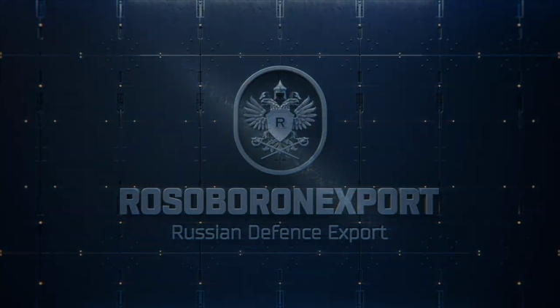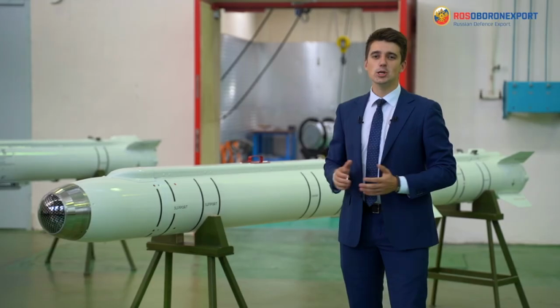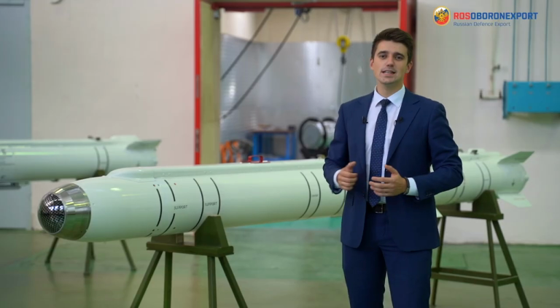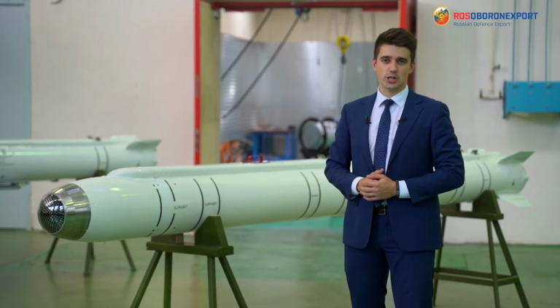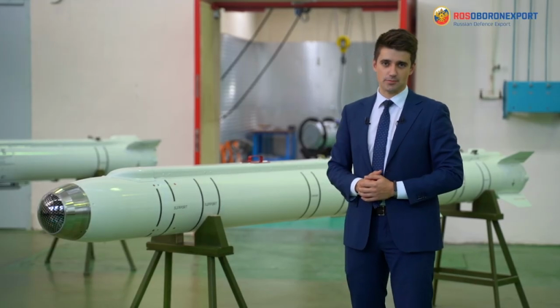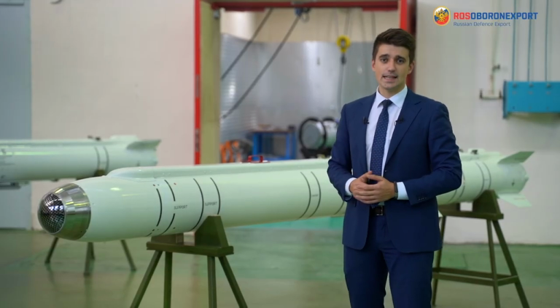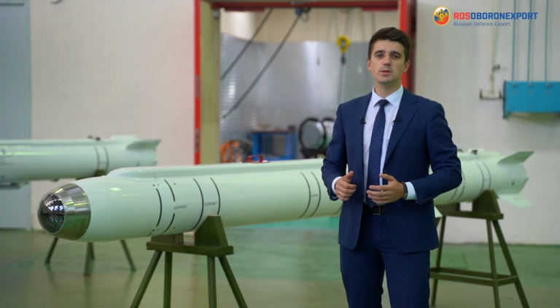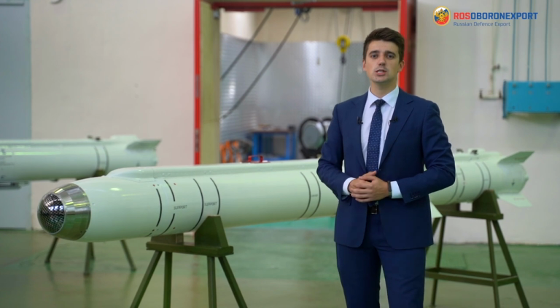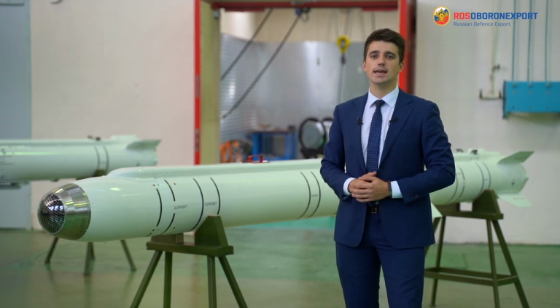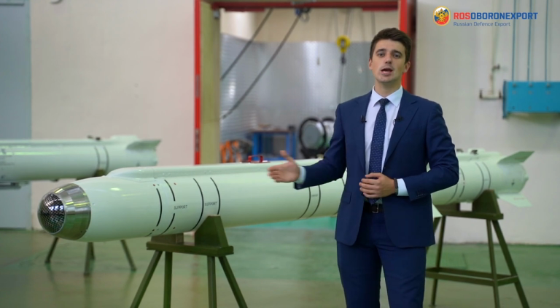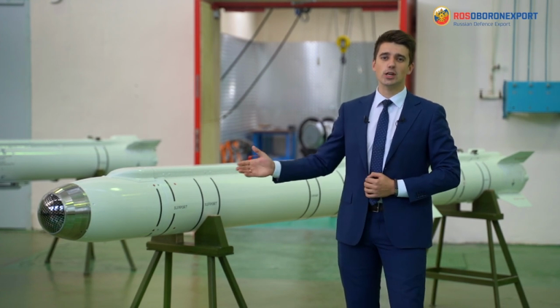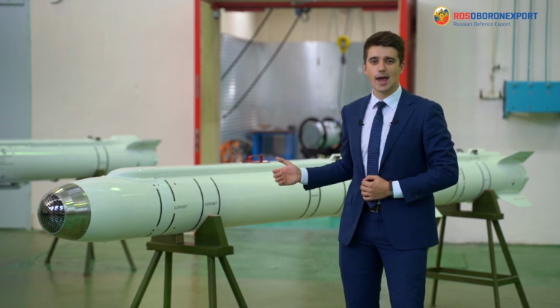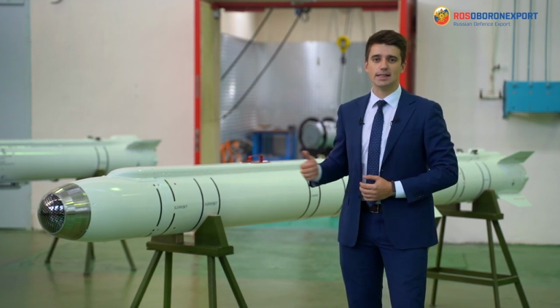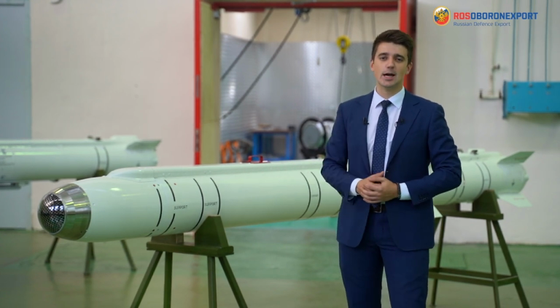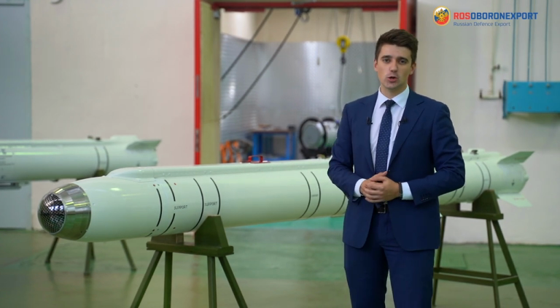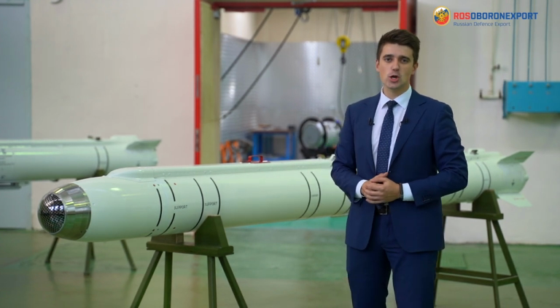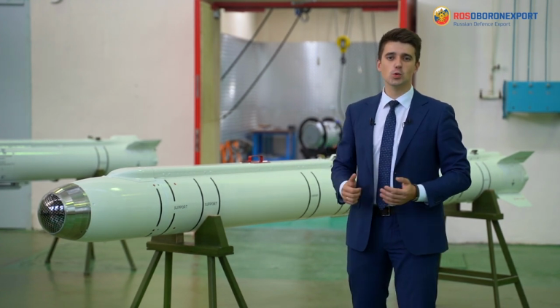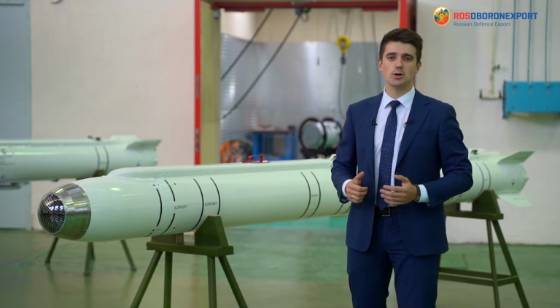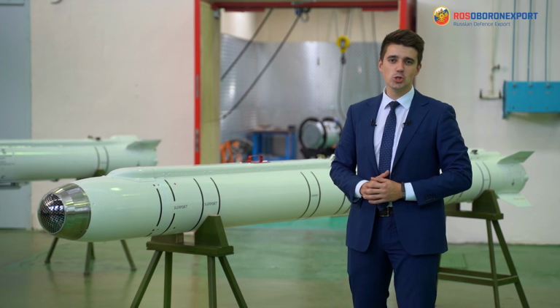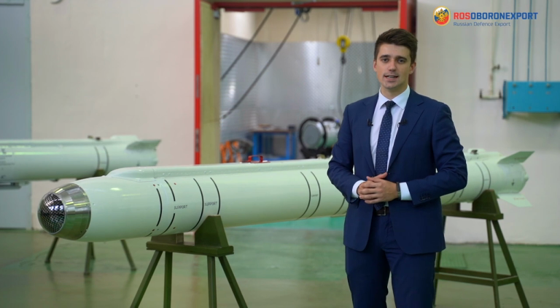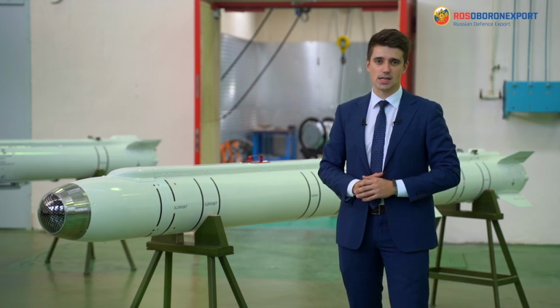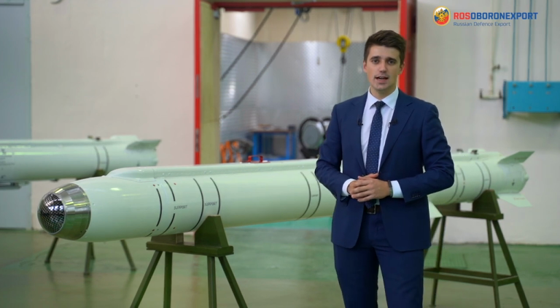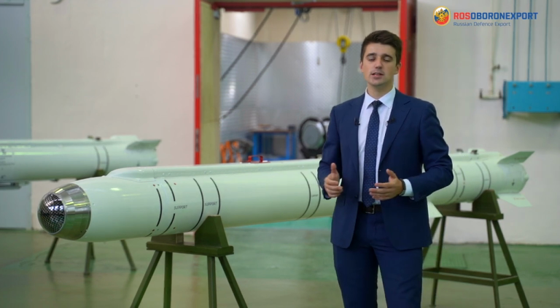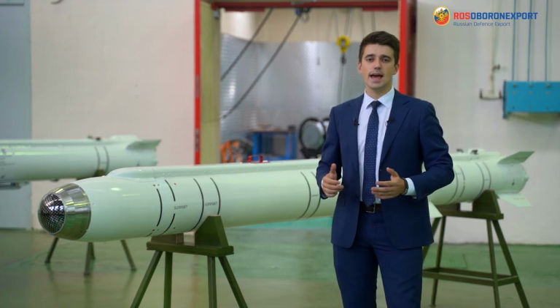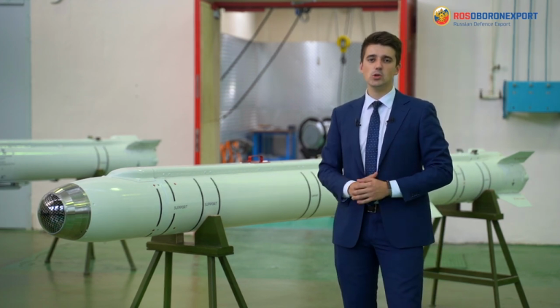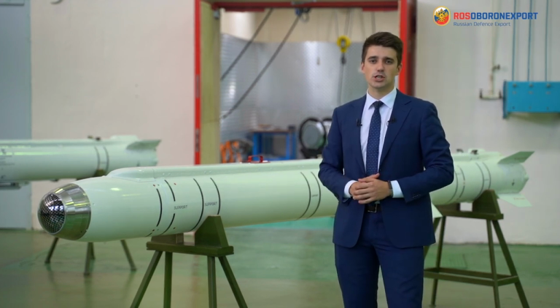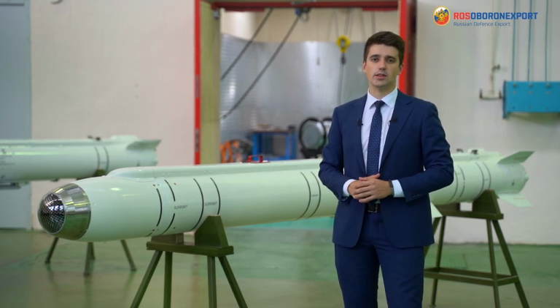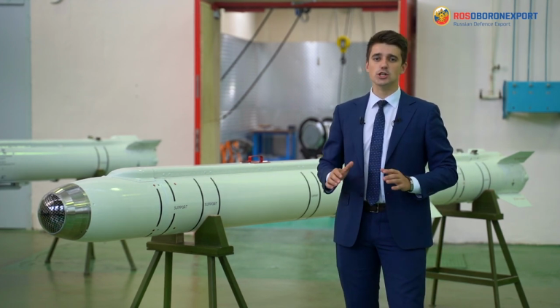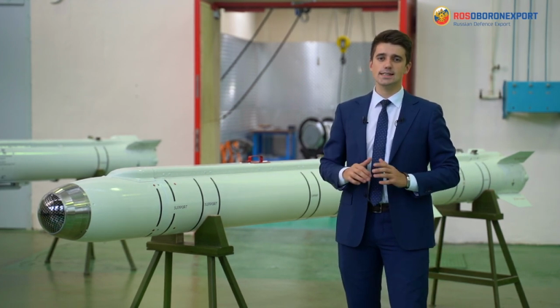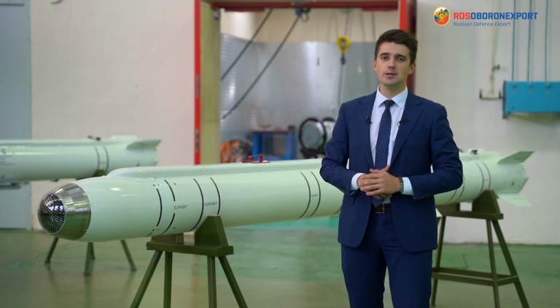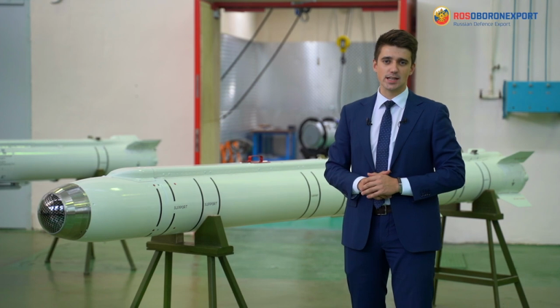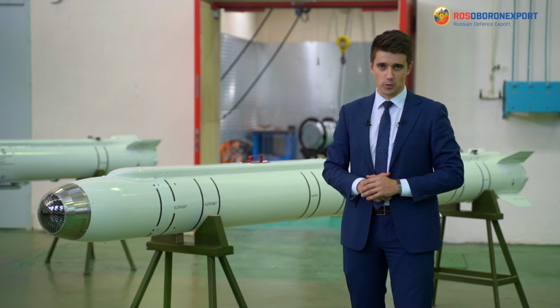Good day, ladies and gentlemen. Let me demonstrate to you the KH-38MLE air-to-surface short-range modular-guided missile developed and manufactured by the Russian Tactical Missiles Corporation.